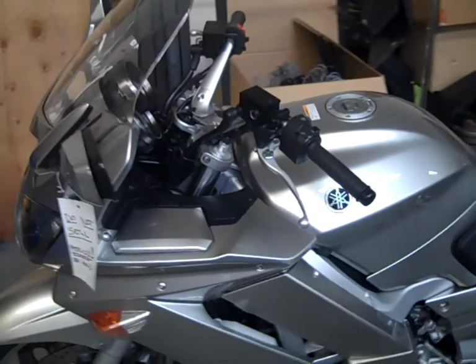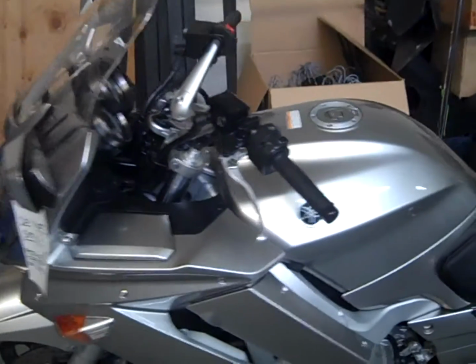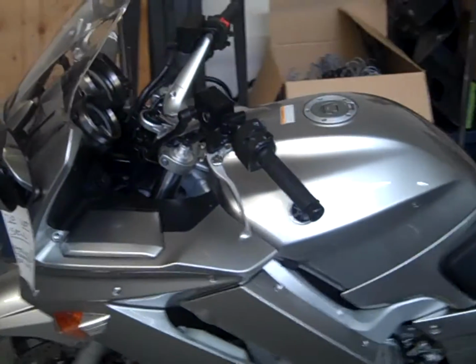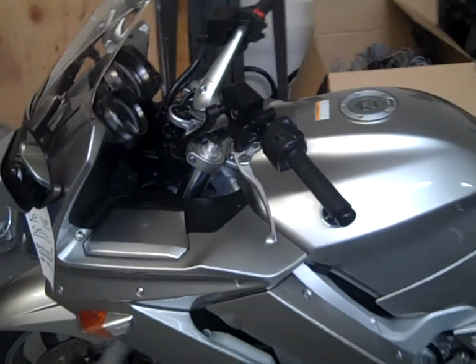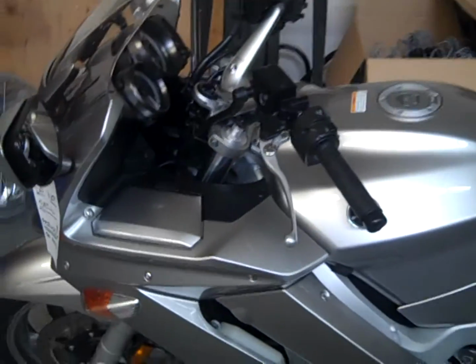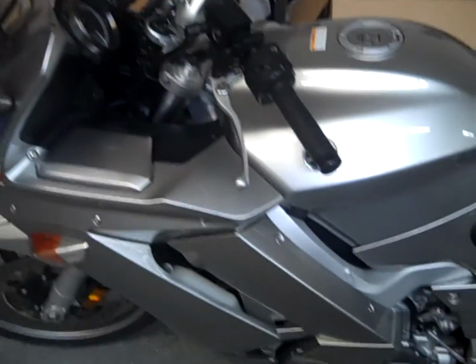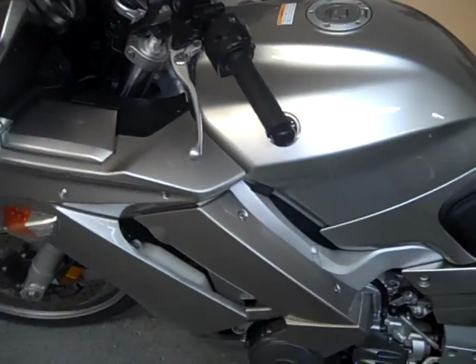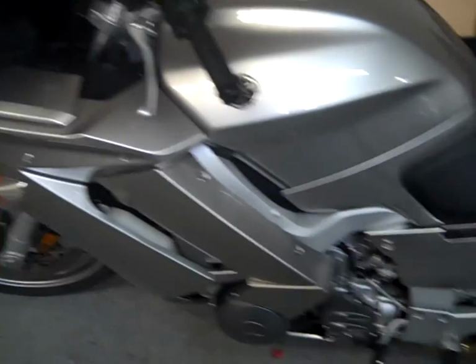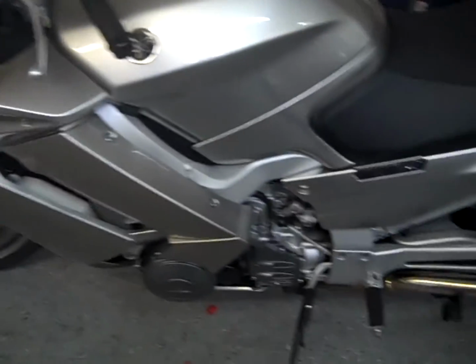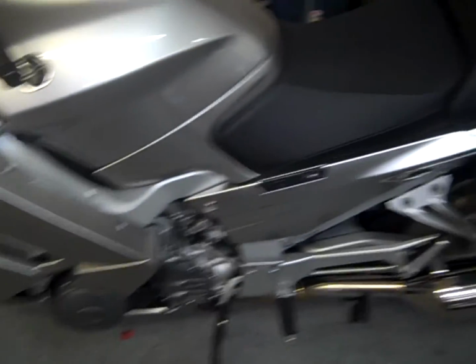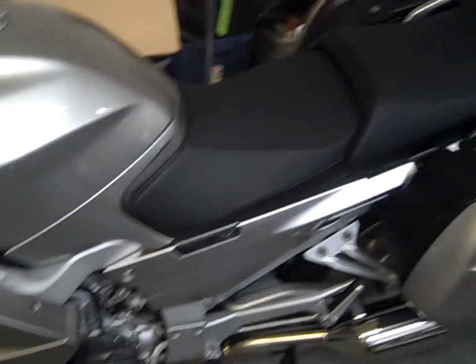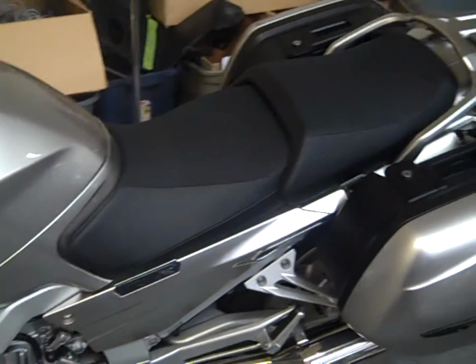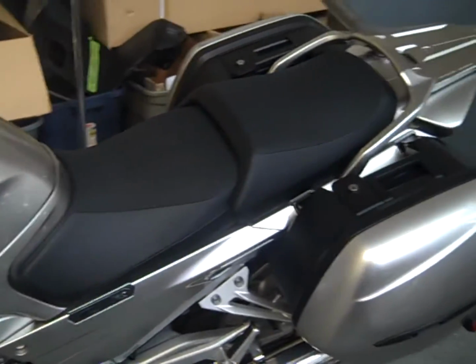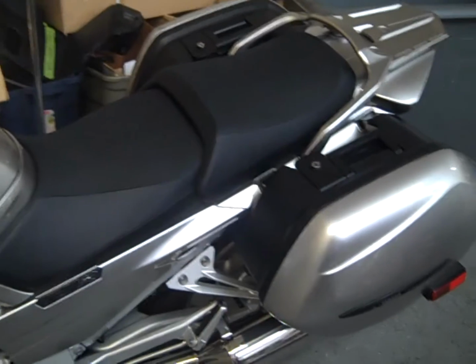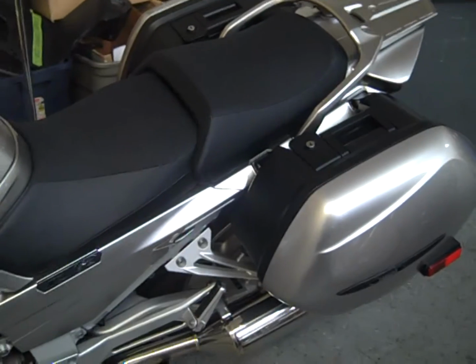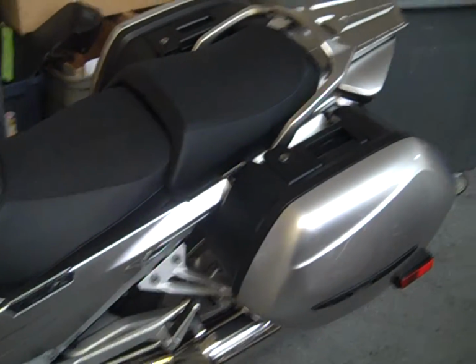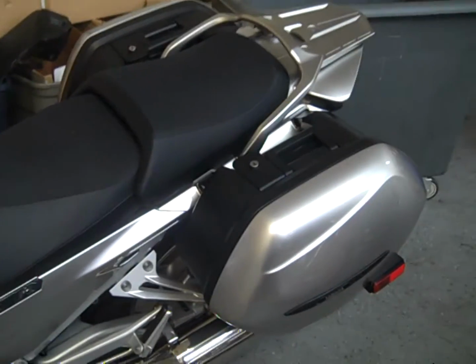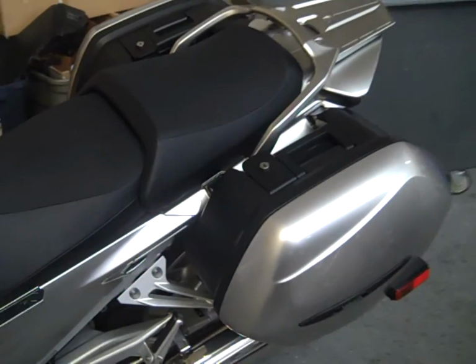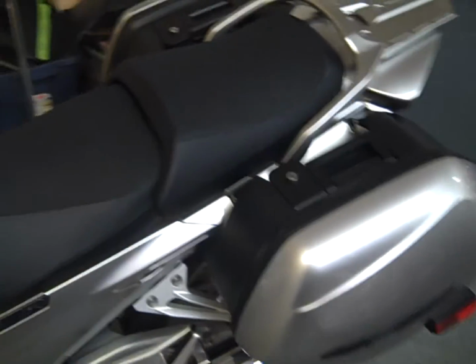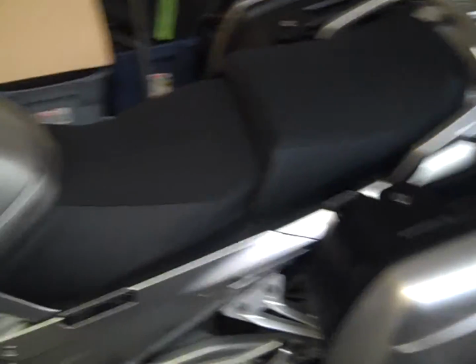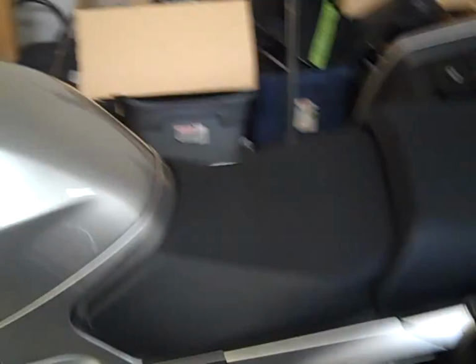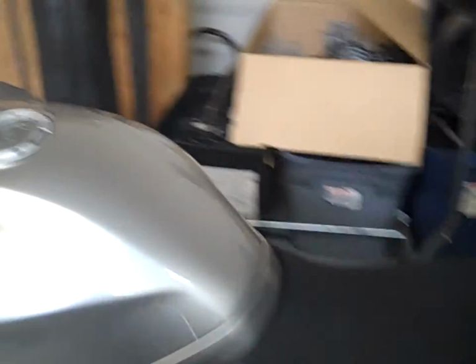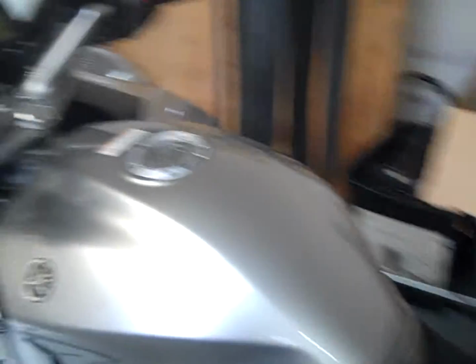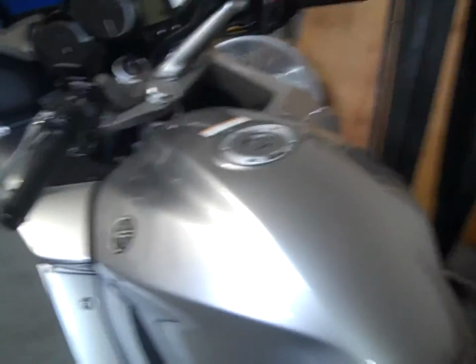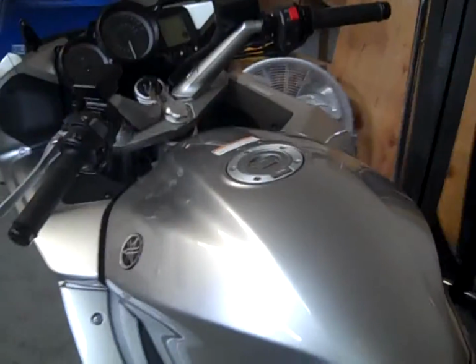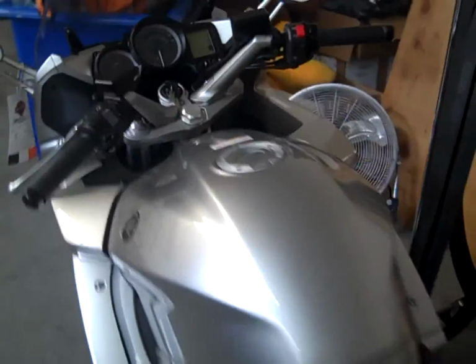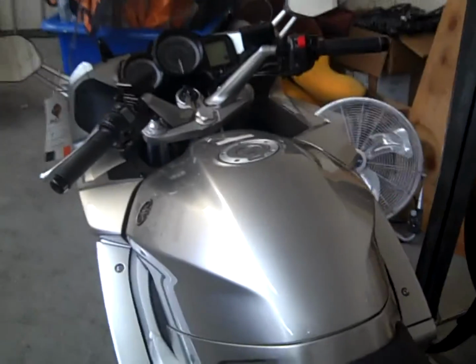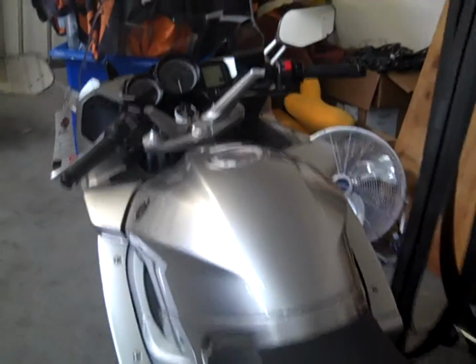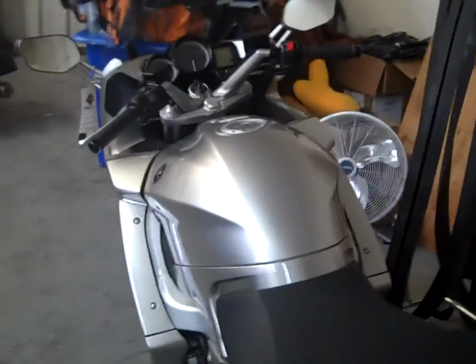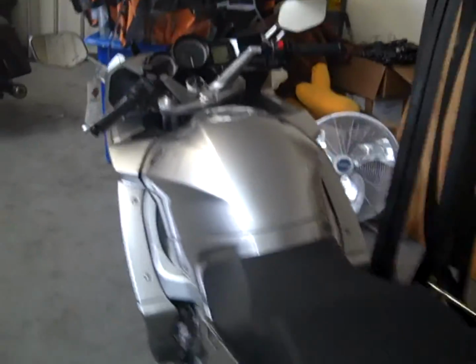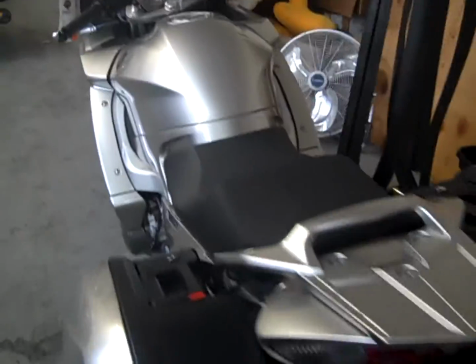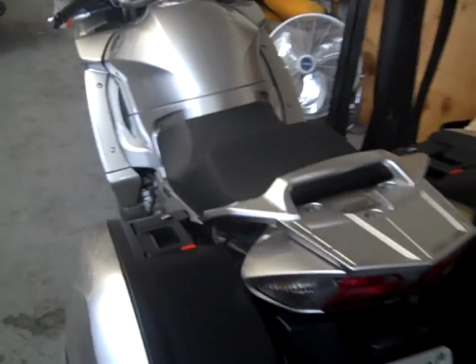The bike only has 9,113 miles and it's super, super clean. You got the touring bags, dual exhaust. You can go anywhere in the world on this beauty.